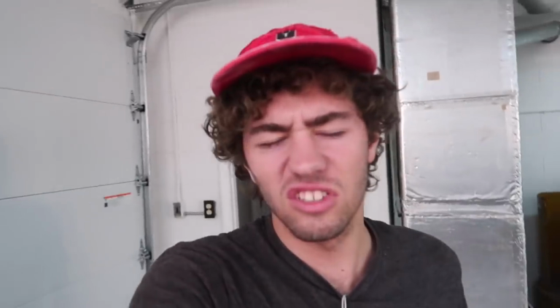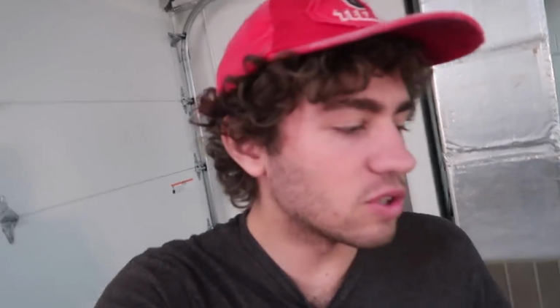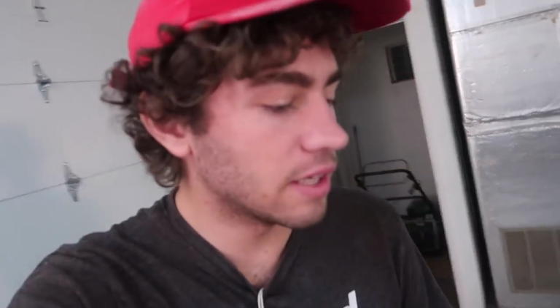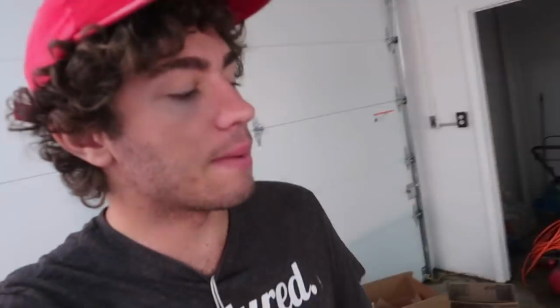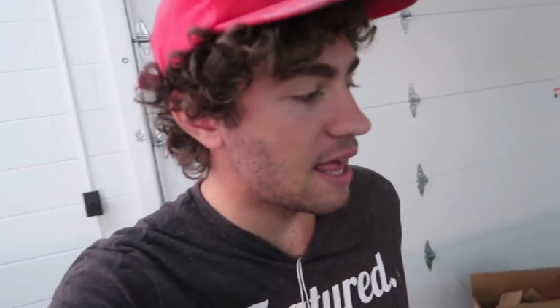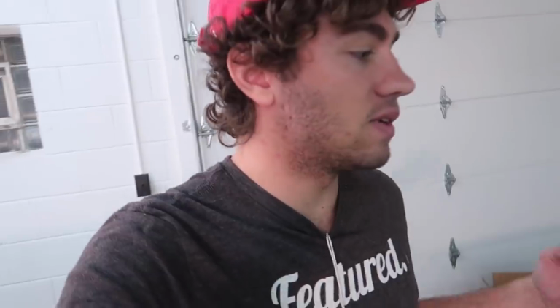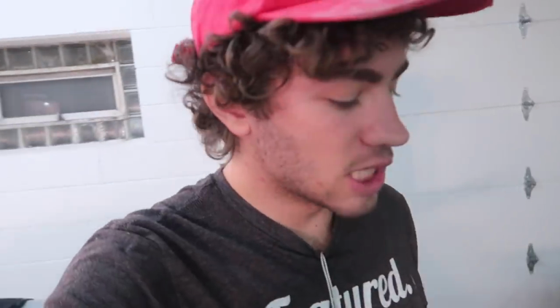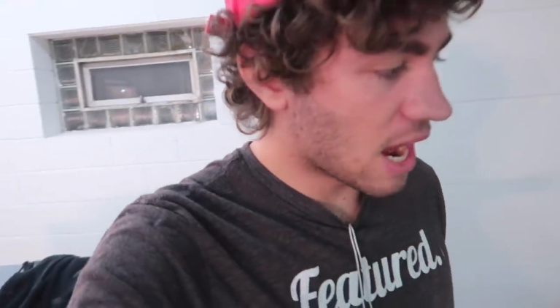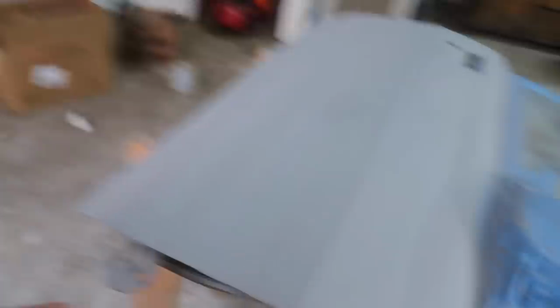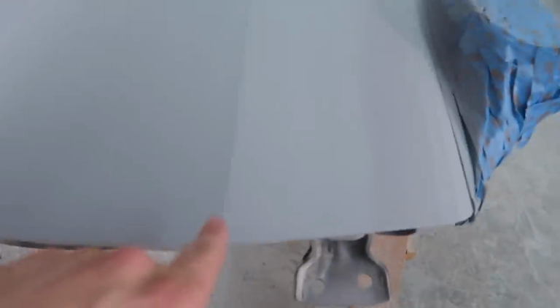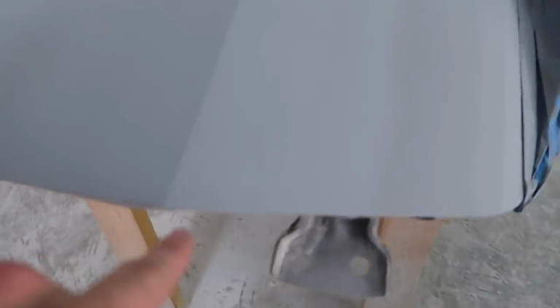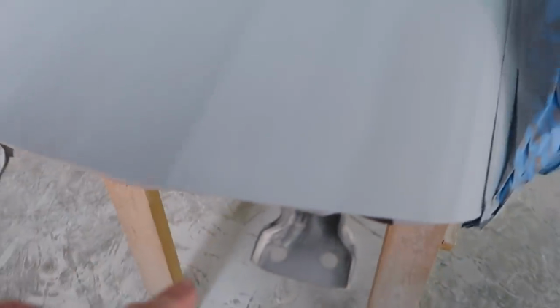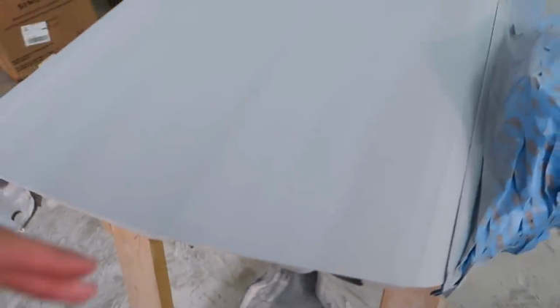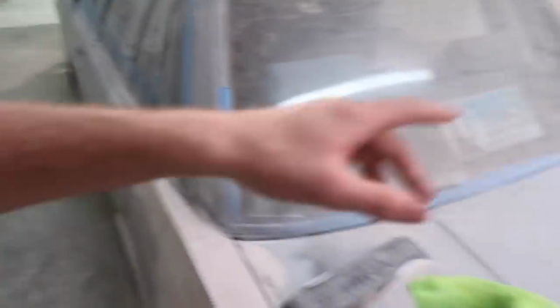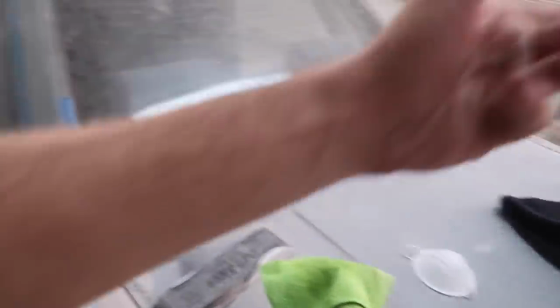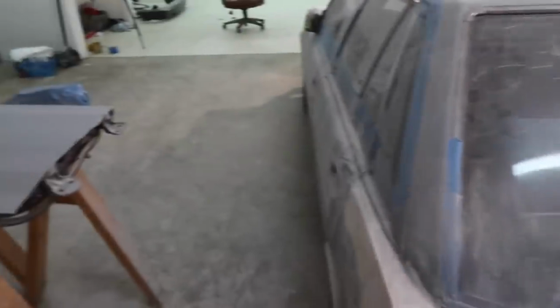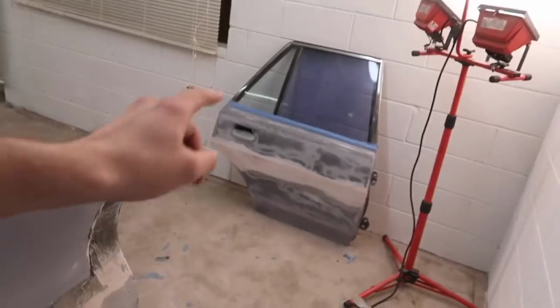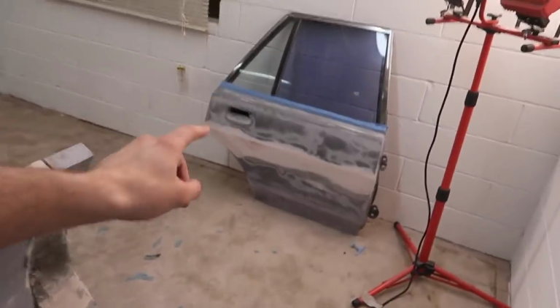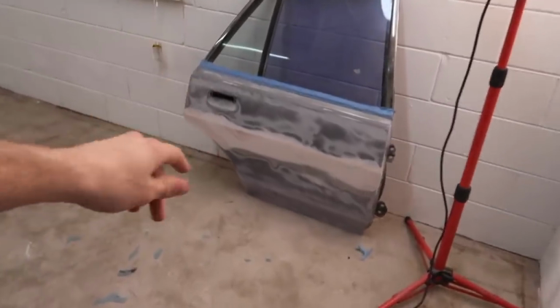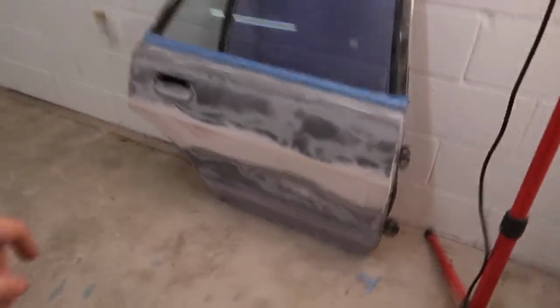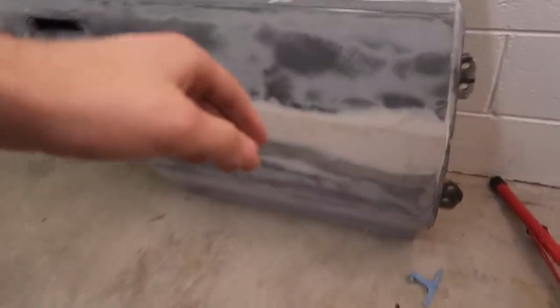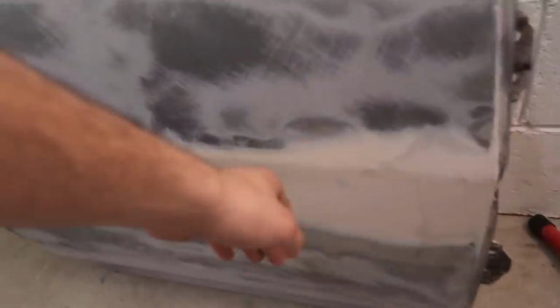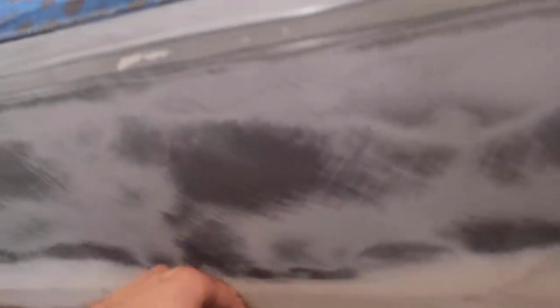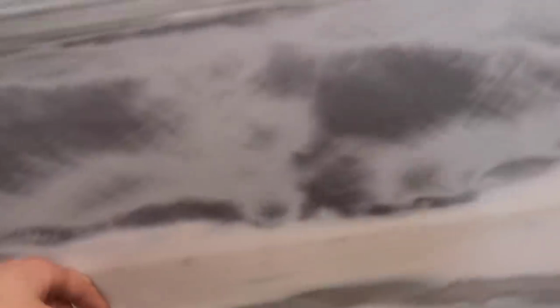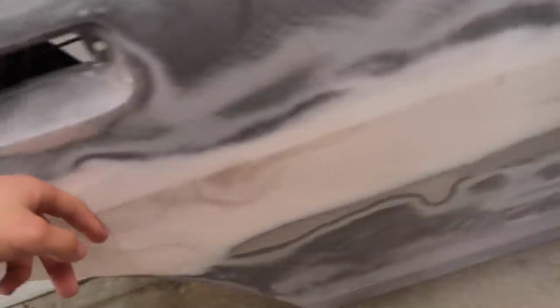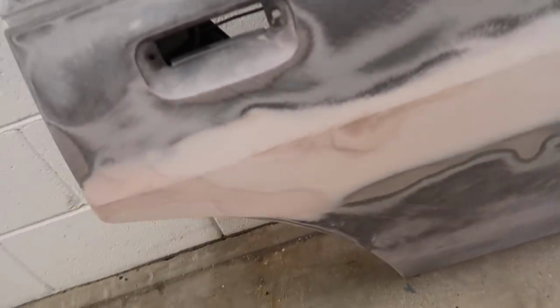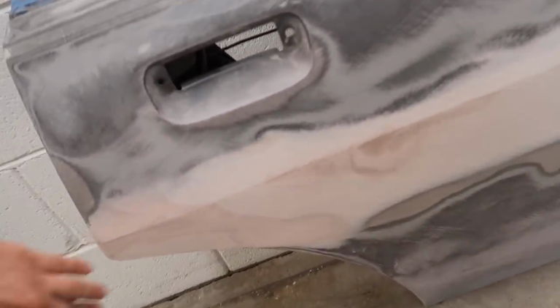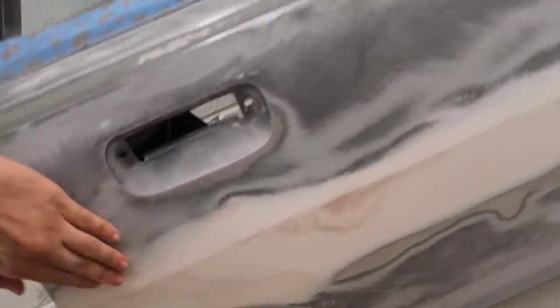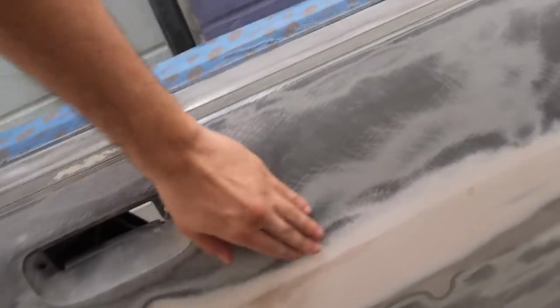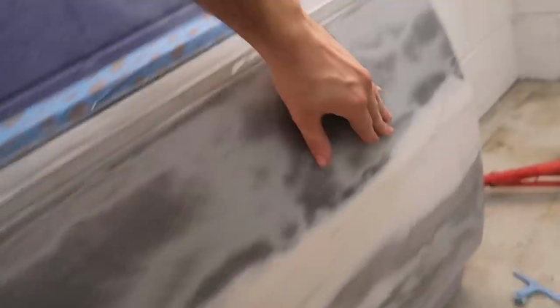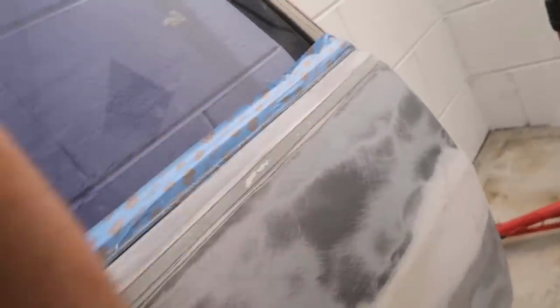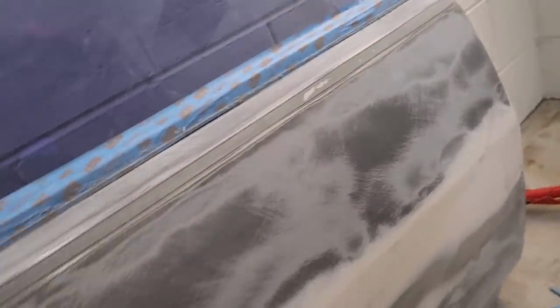This door is entirely in primer and it's good enough for now. So now we're just going to swap out the doors, do another wipe on this one so I can build it up and do the same technique I did on the other door, and then get this one in primer too.